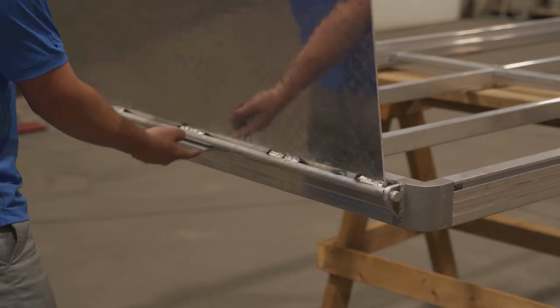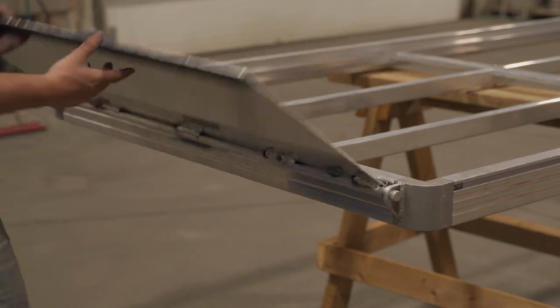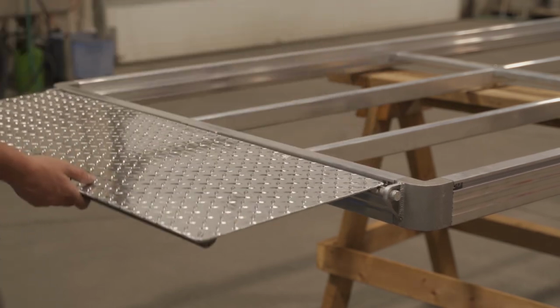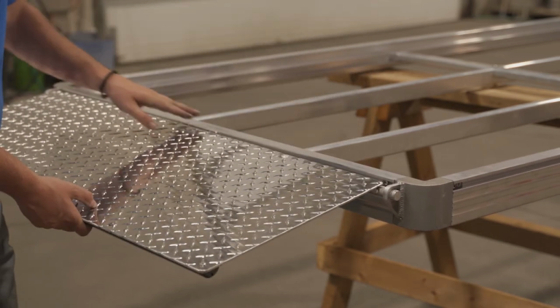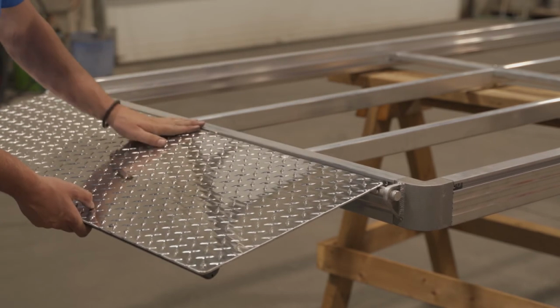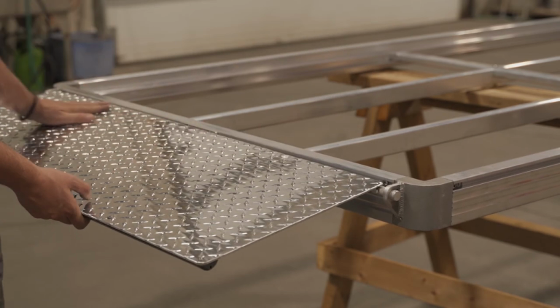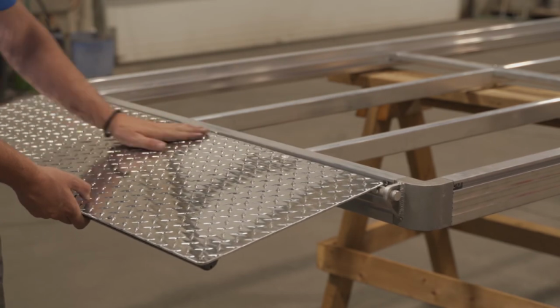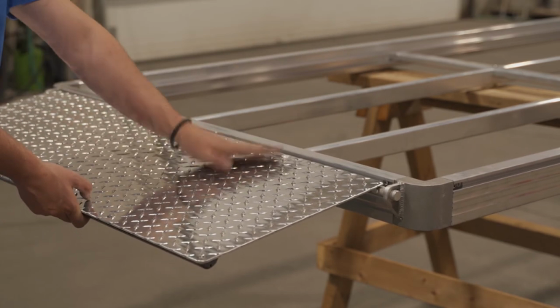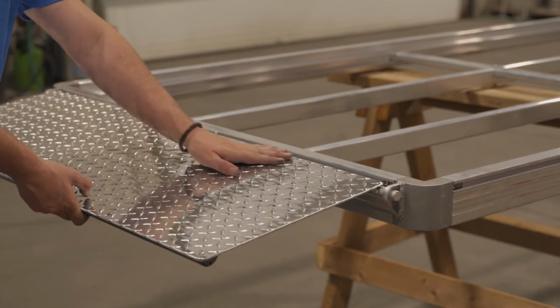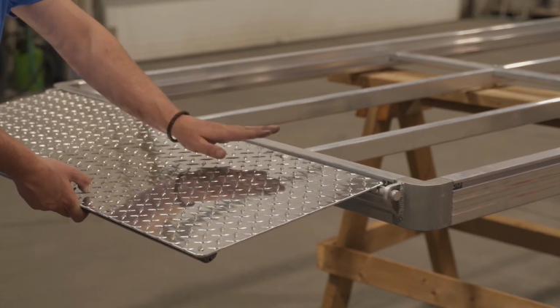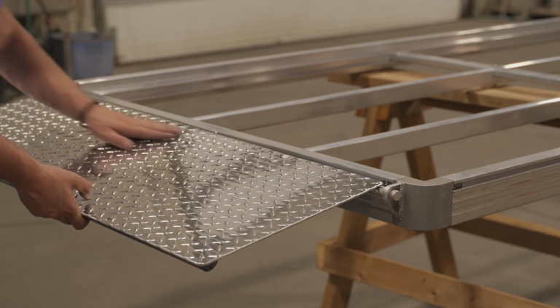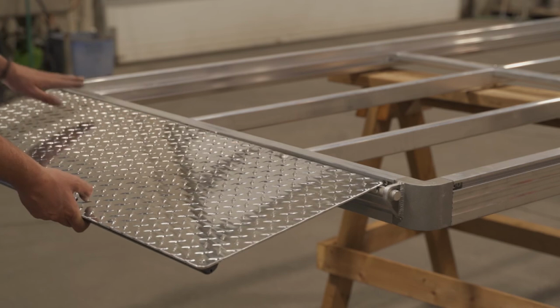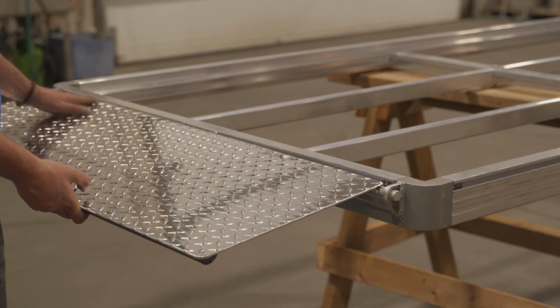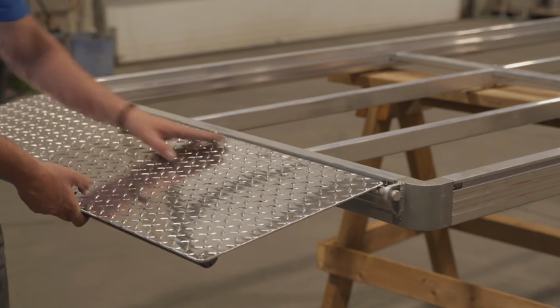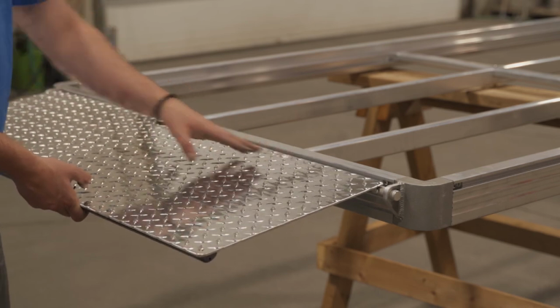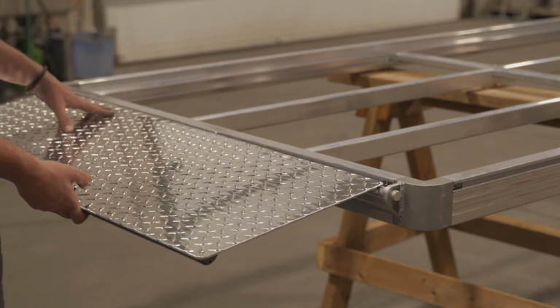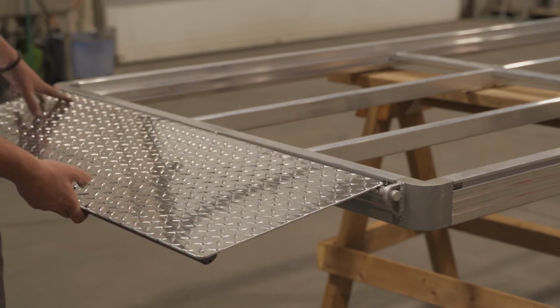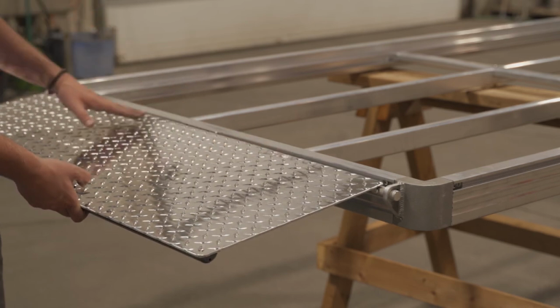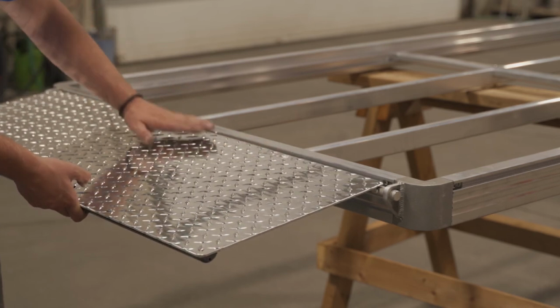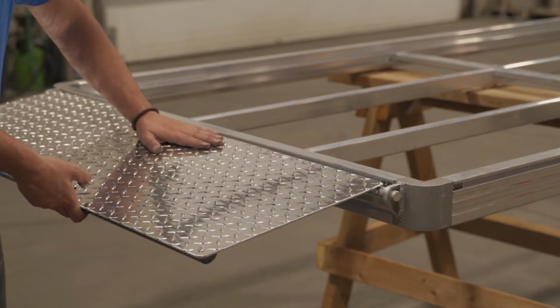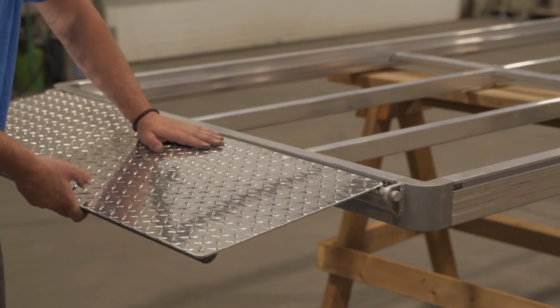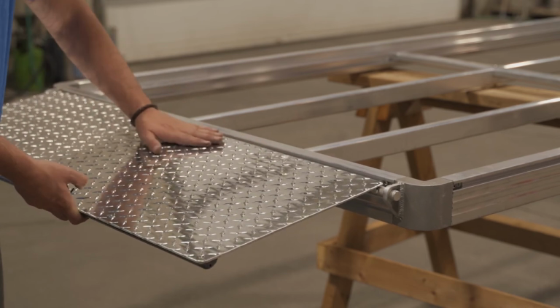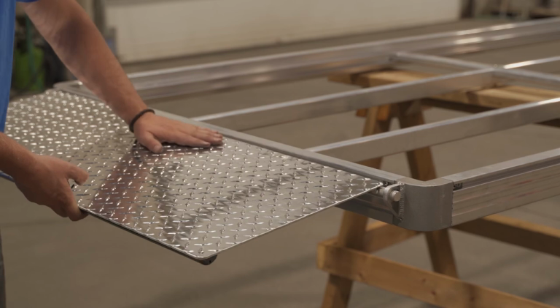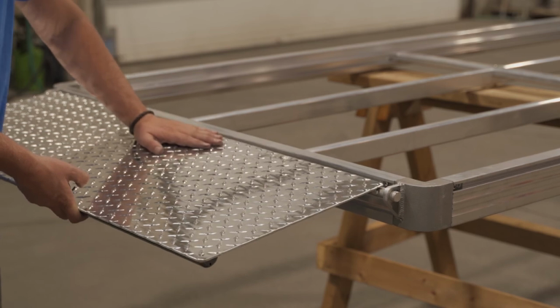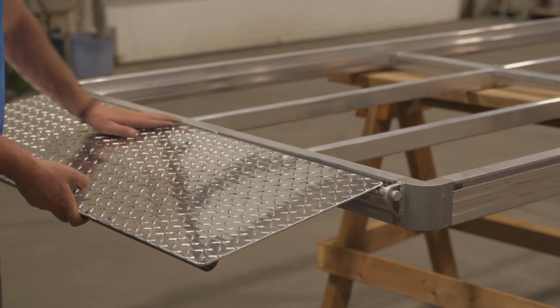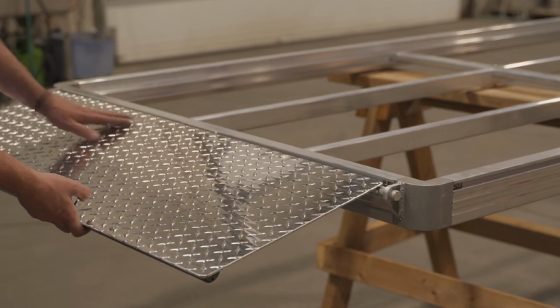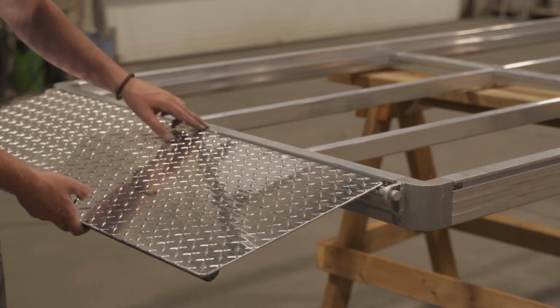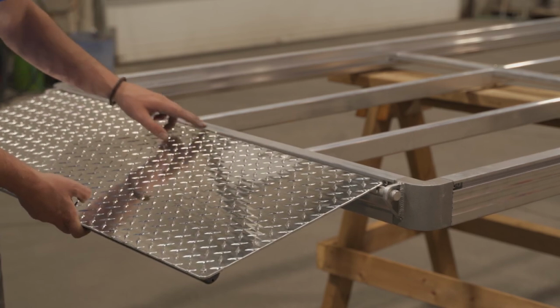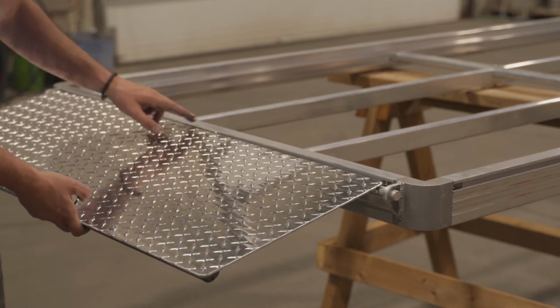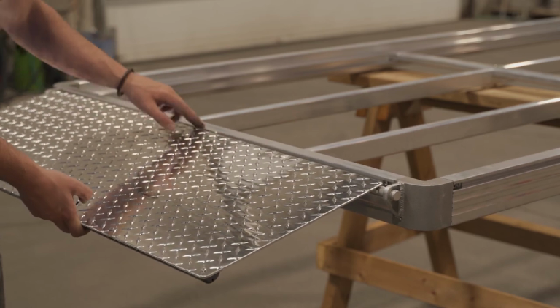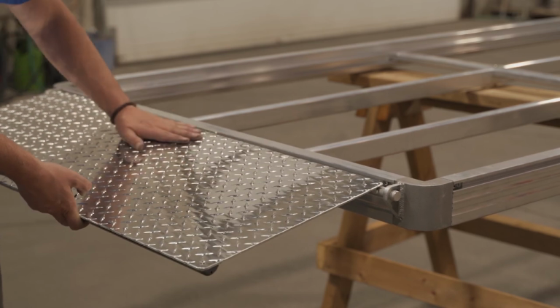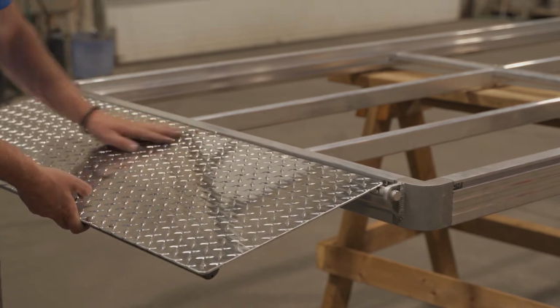This angle here is just to prevent the aluminium transit plate from bending, because it's four foot long and if you apply a lot of weight here it might bend, so the angle here just prevents that.